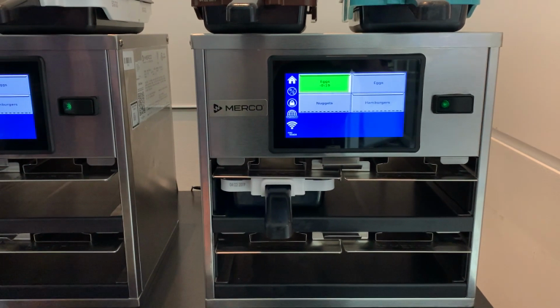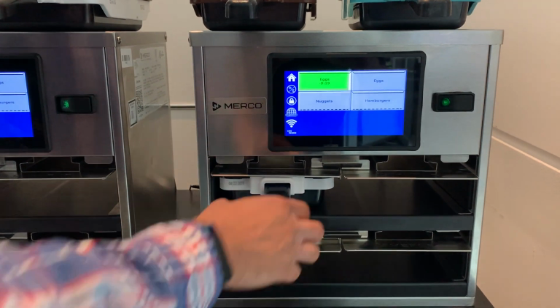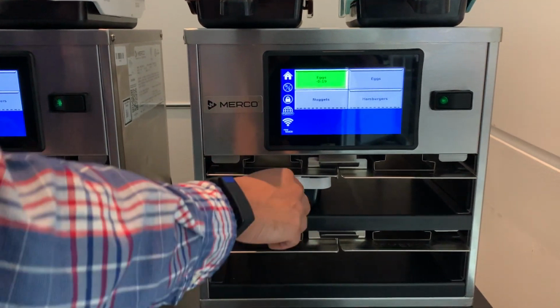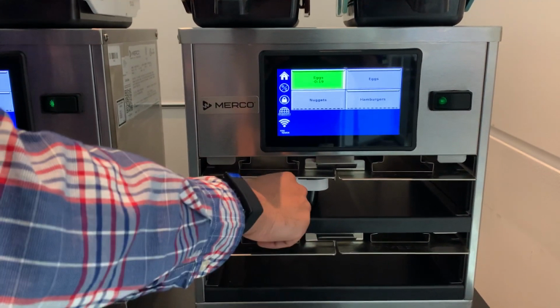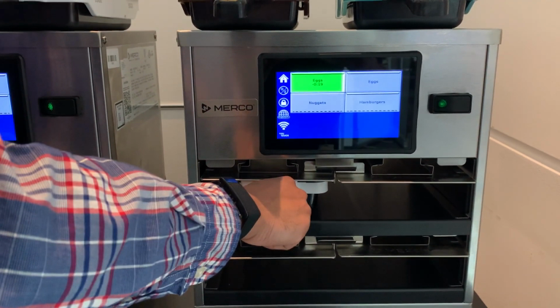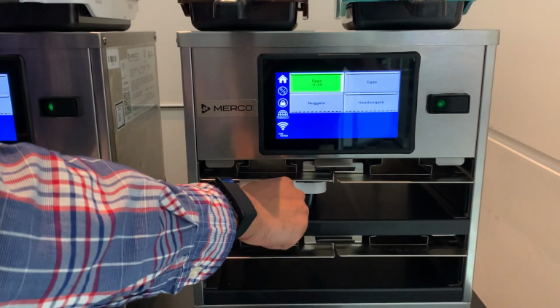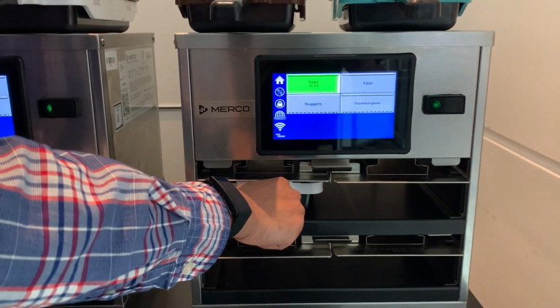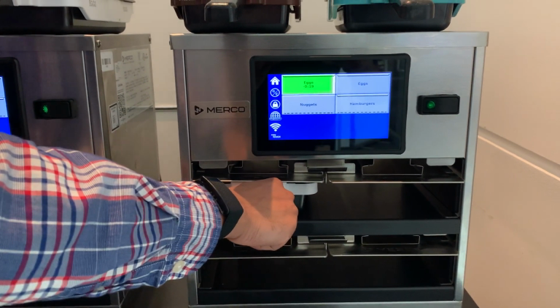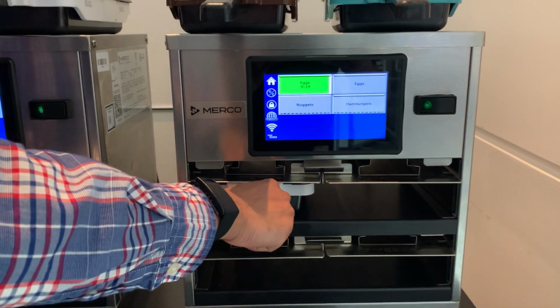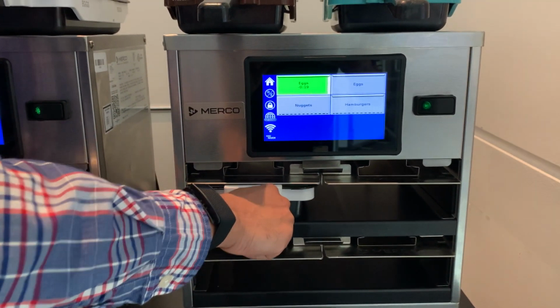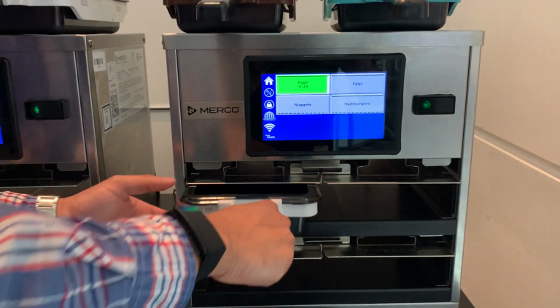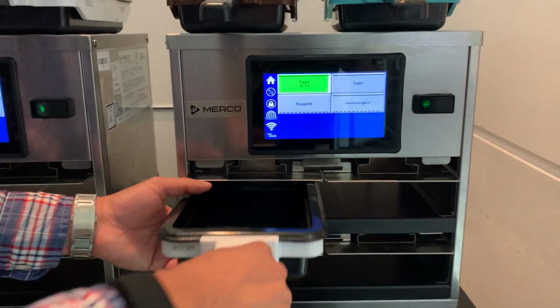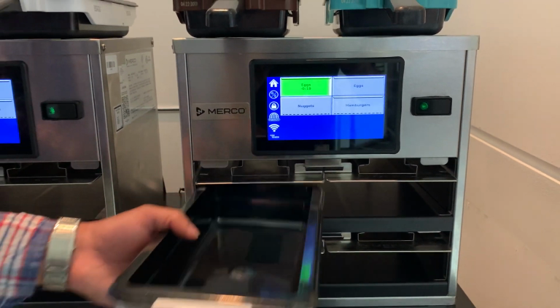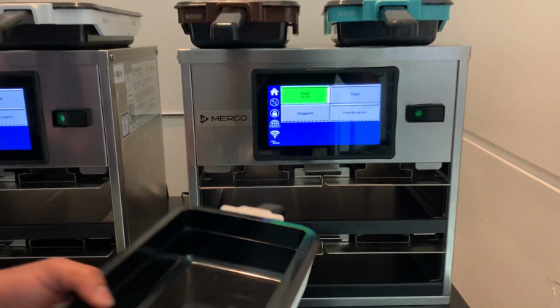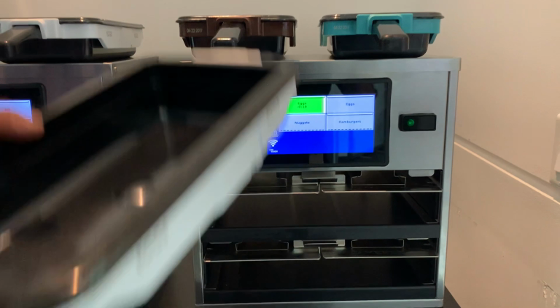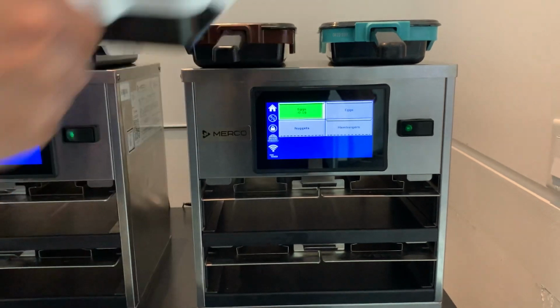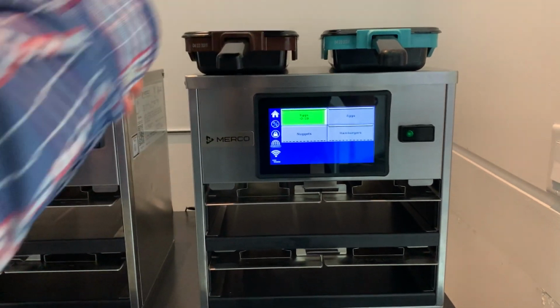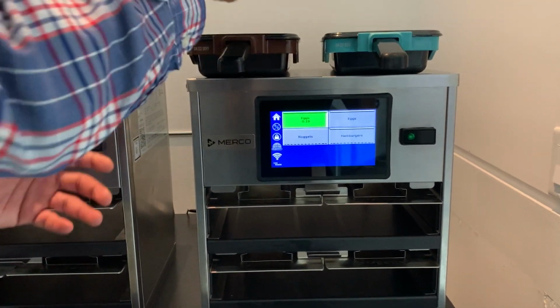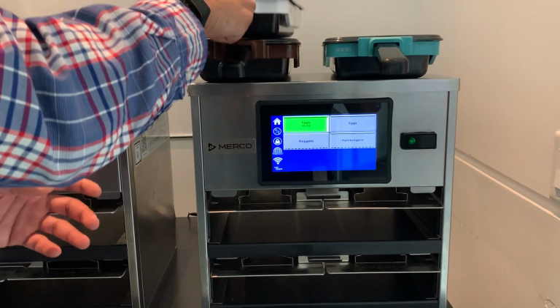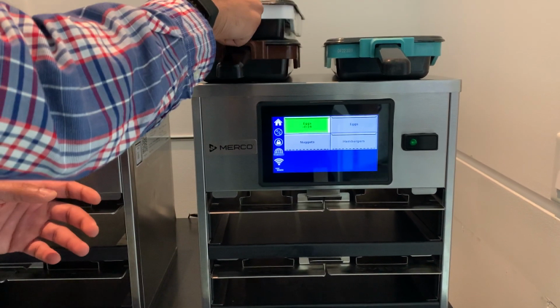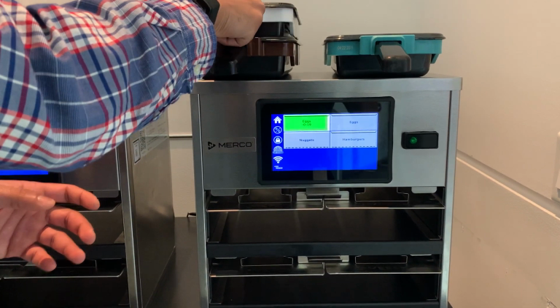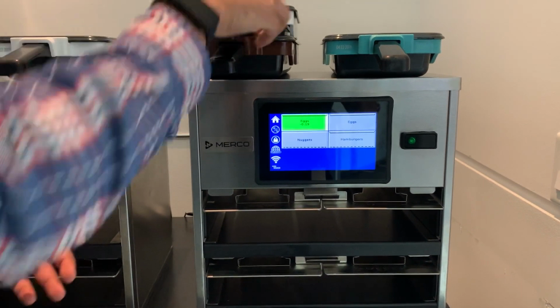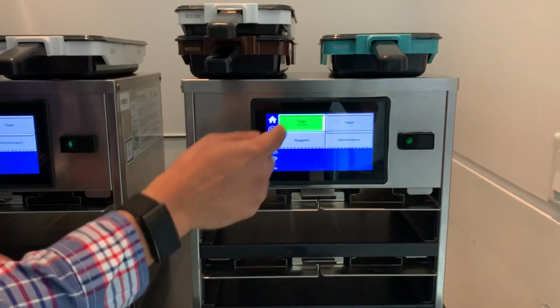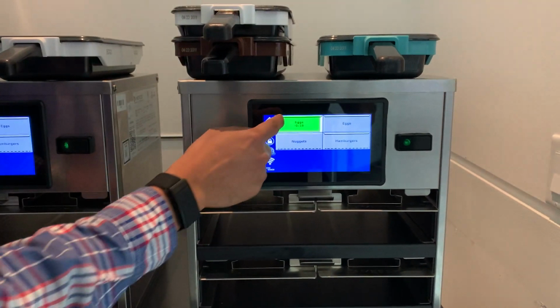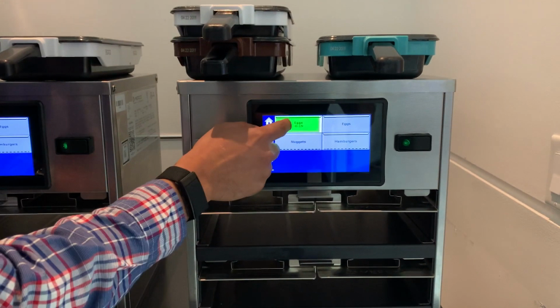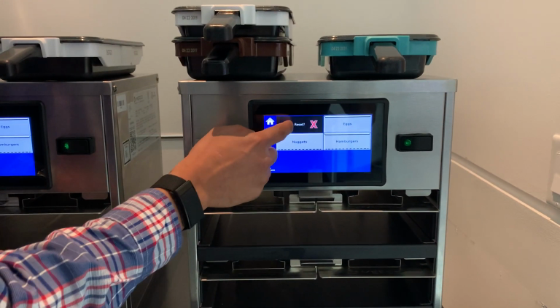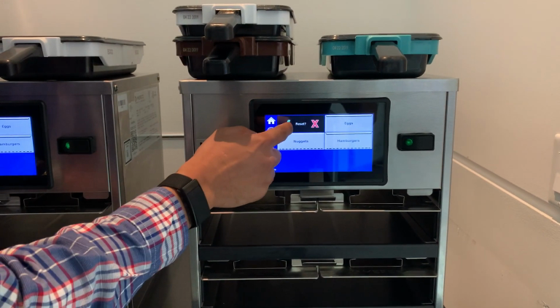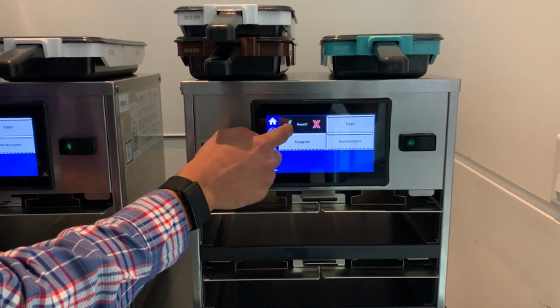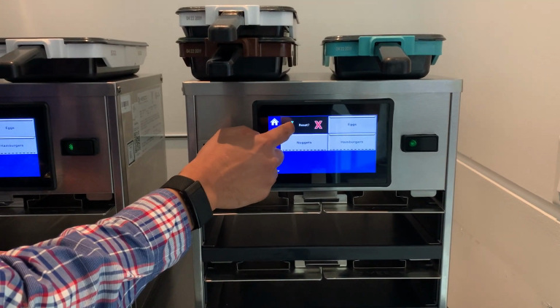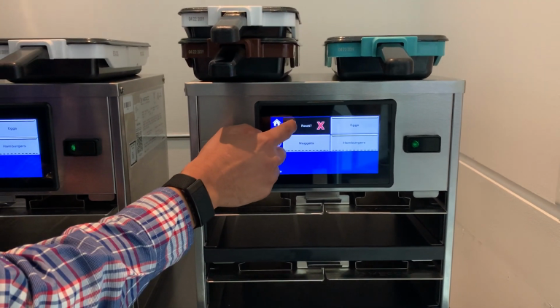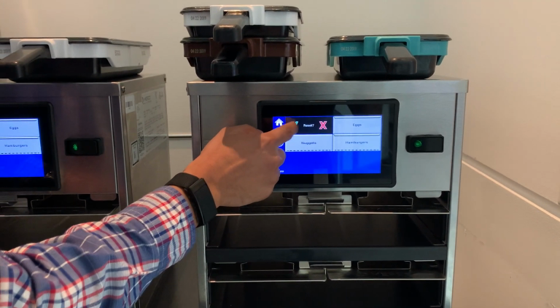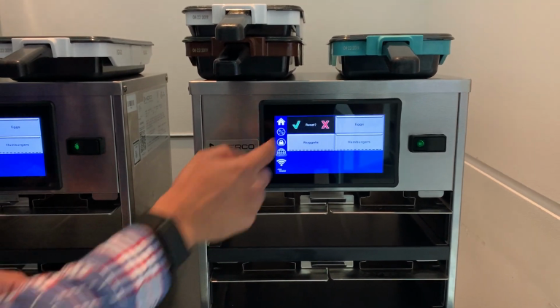To reset or cancel the timer, take the pan out and press reset.